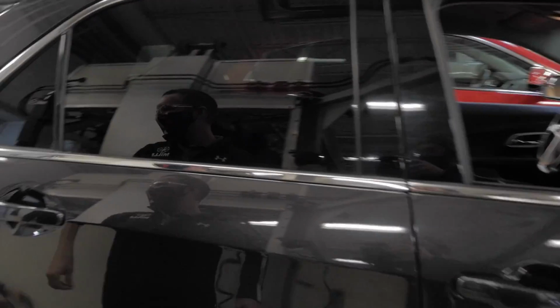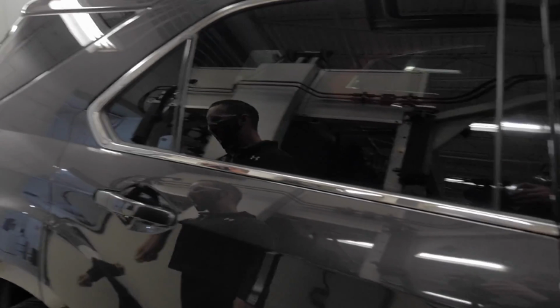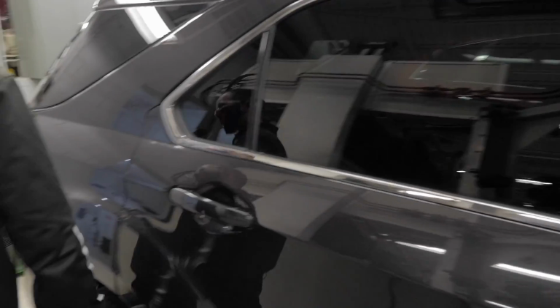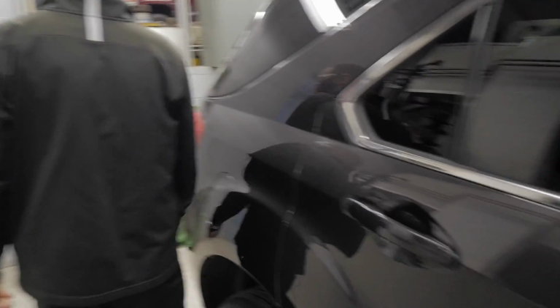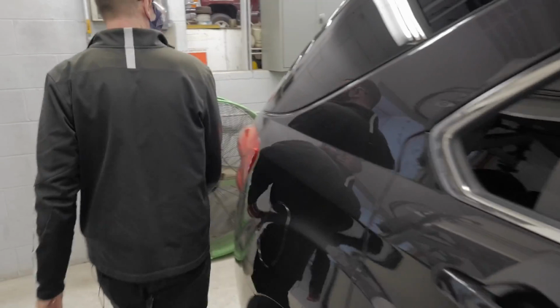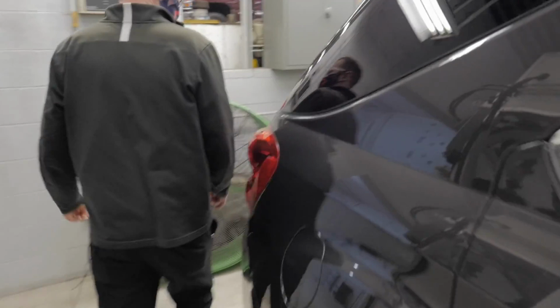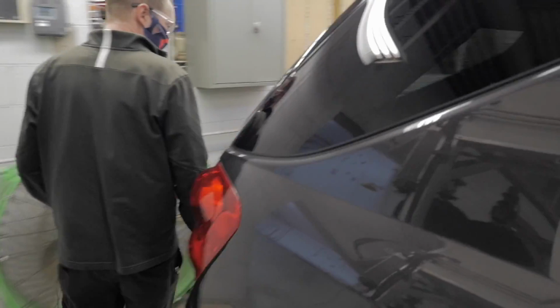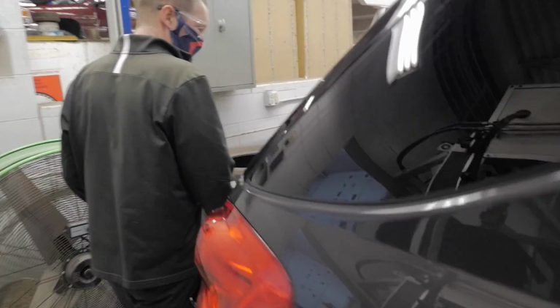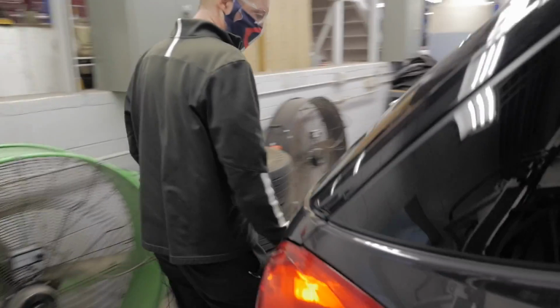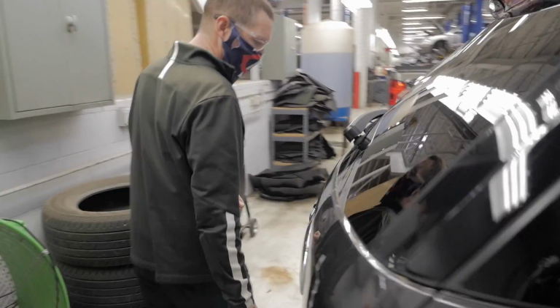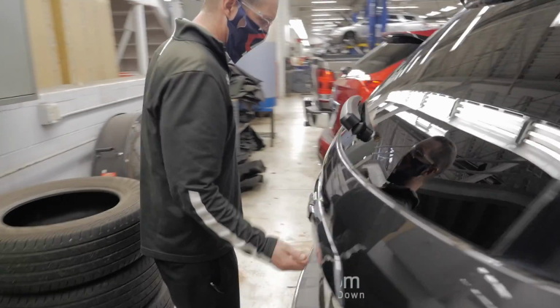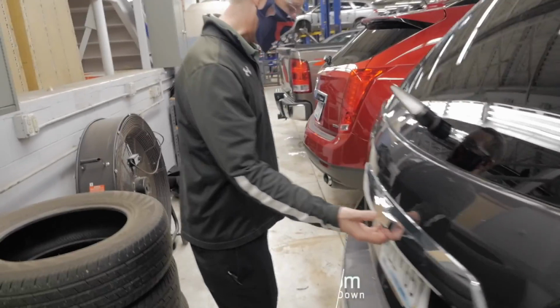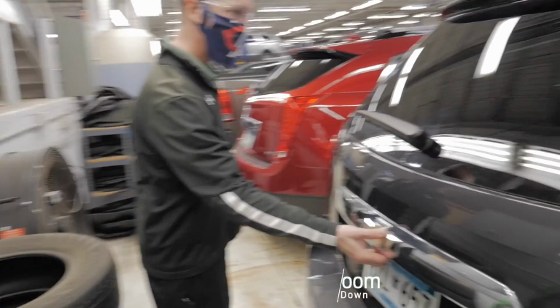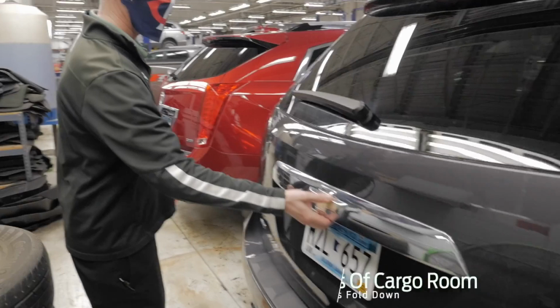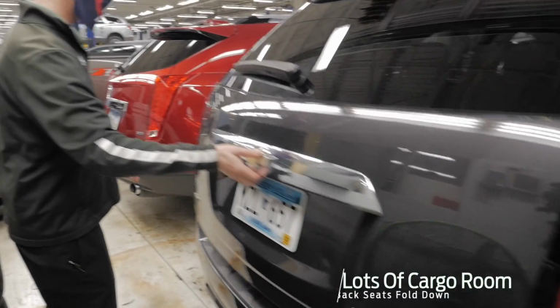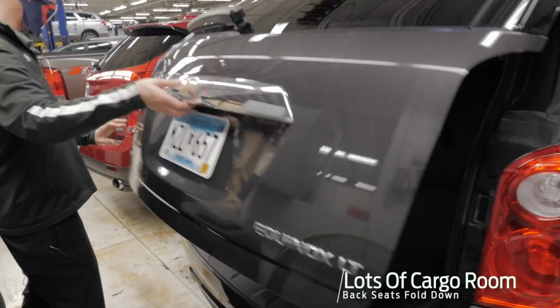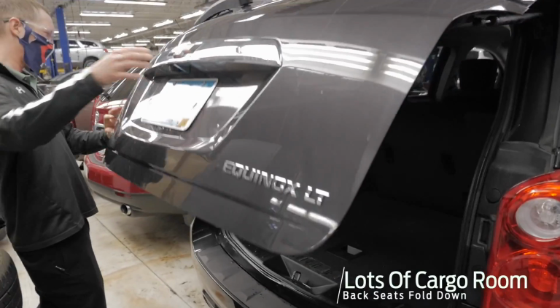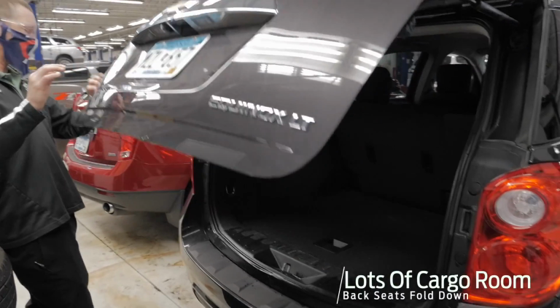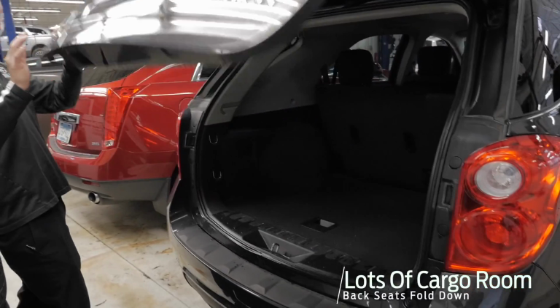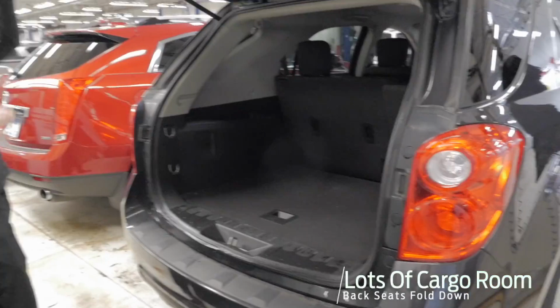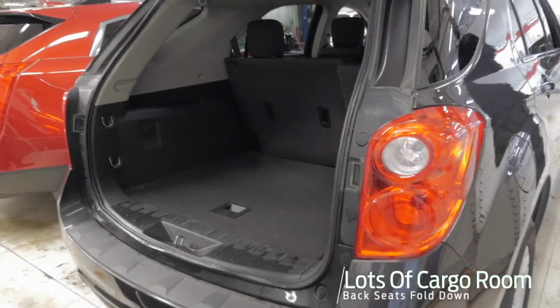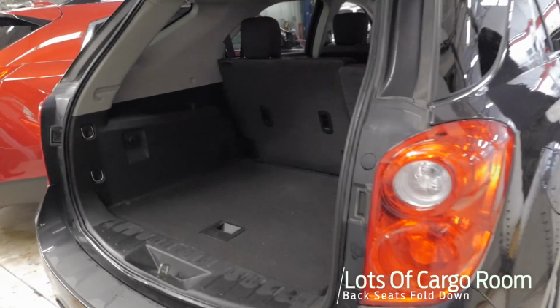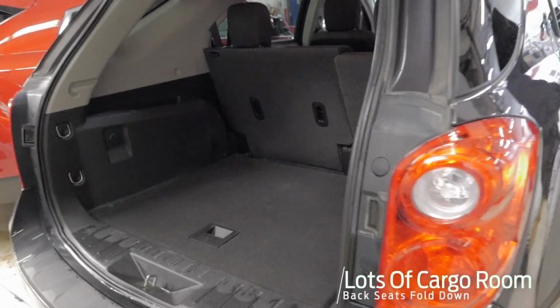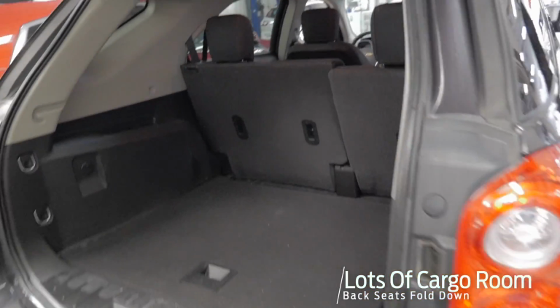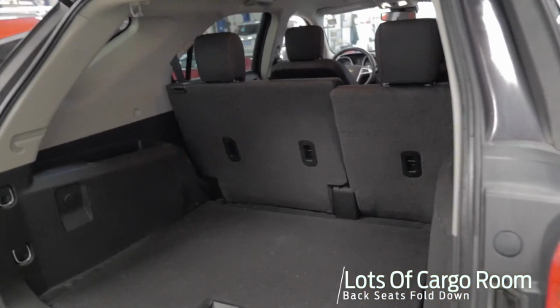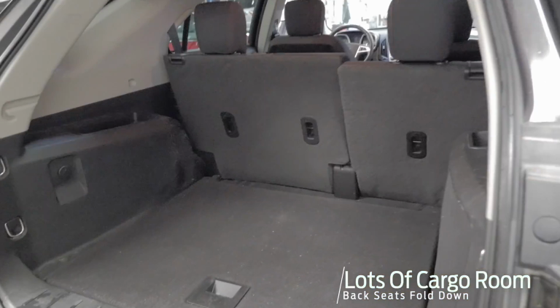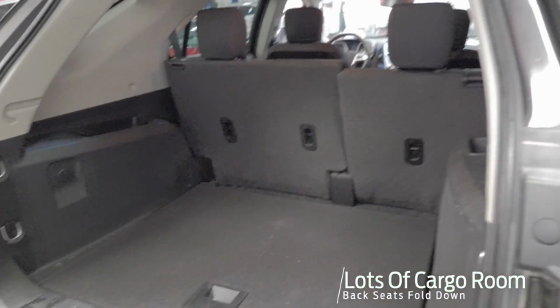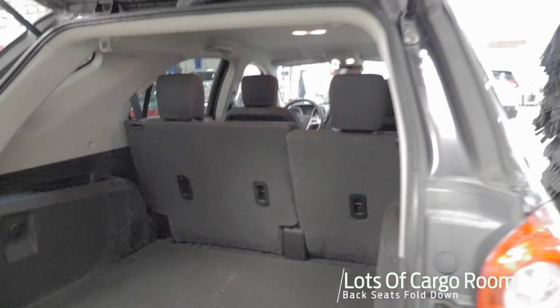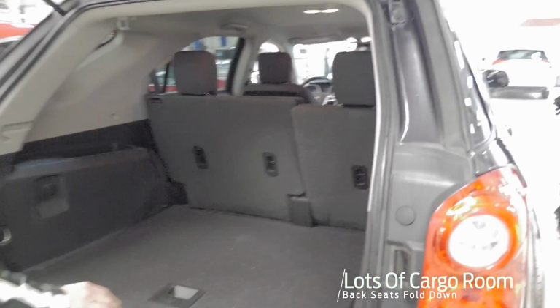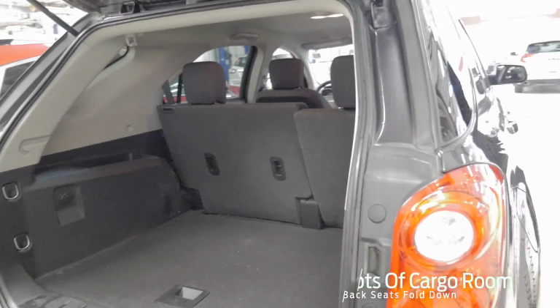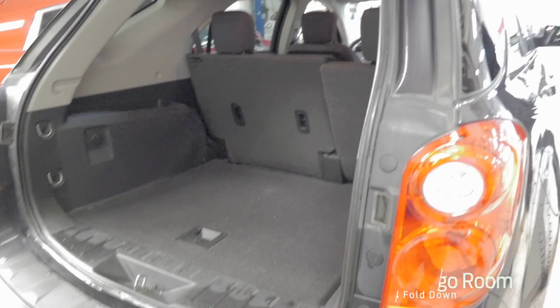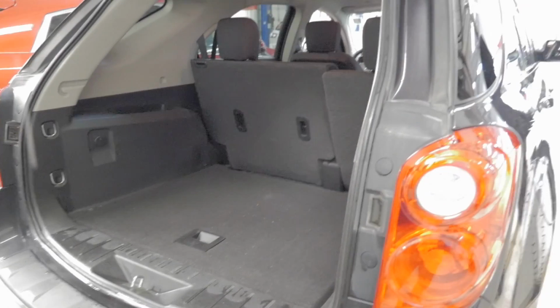We'll check out the back here as well. Plenty of hauling area as far as cargo space. Seats, of course, do fold down. Spare and all the goodies are underneath there too.